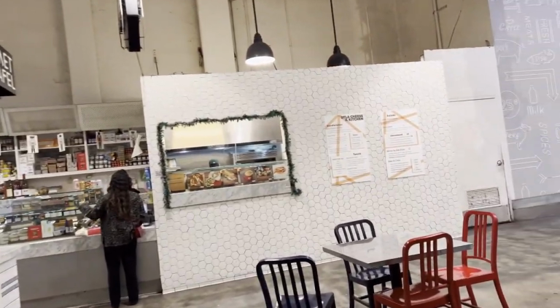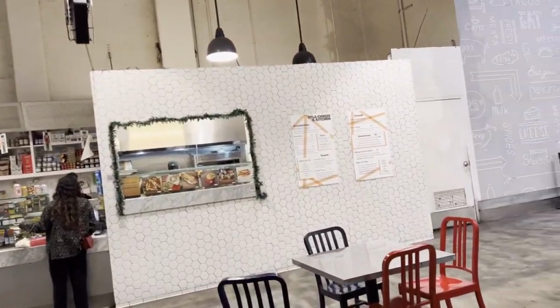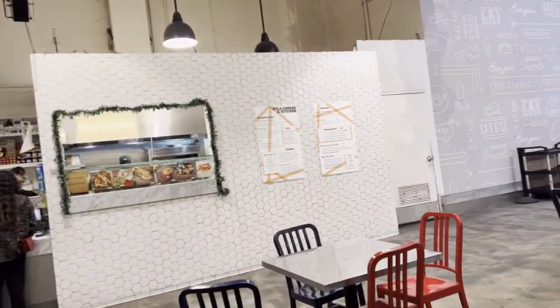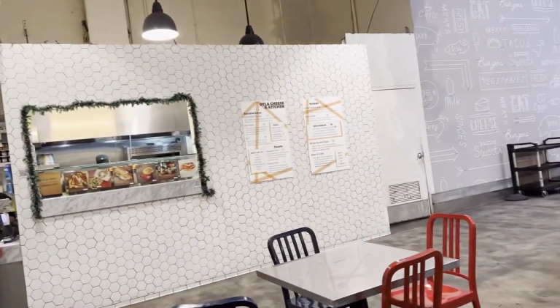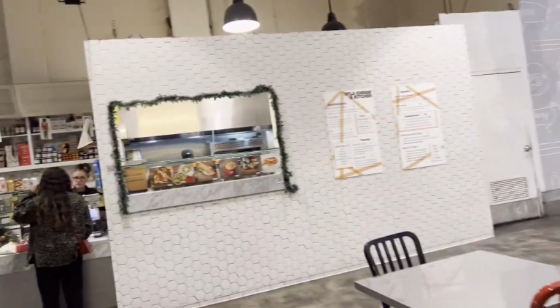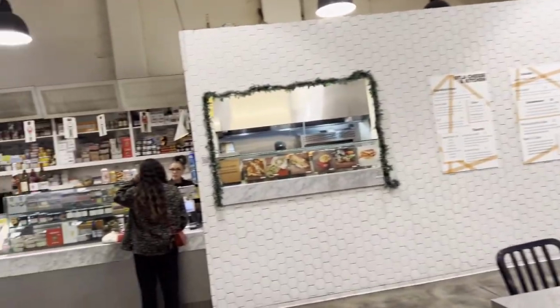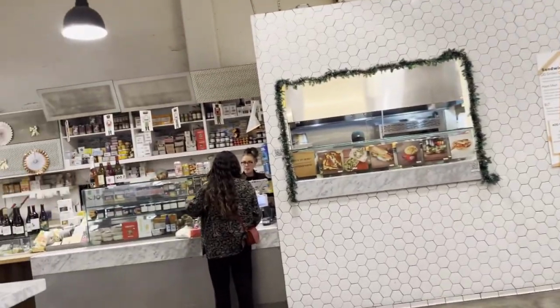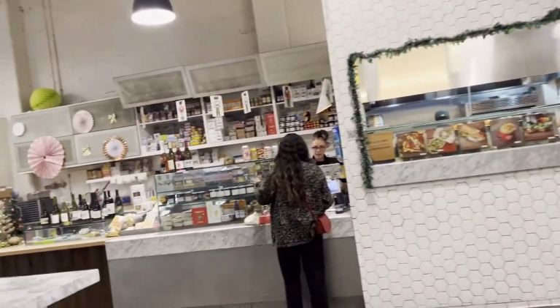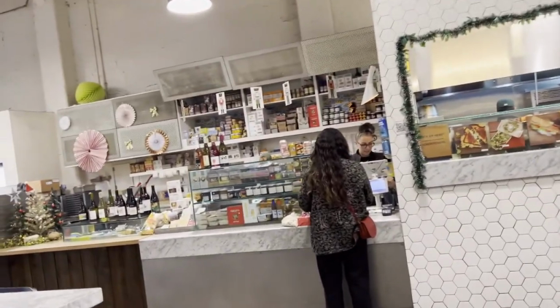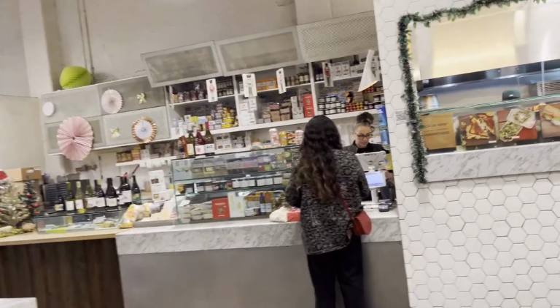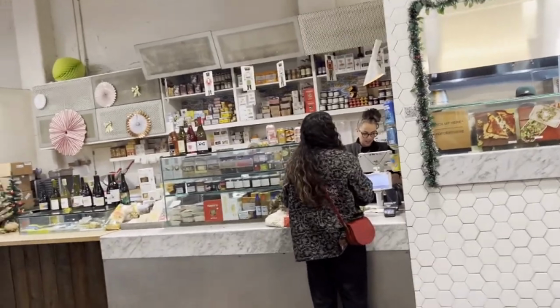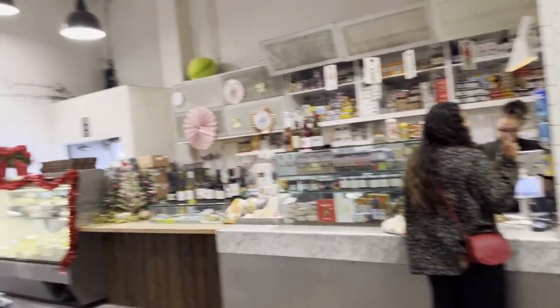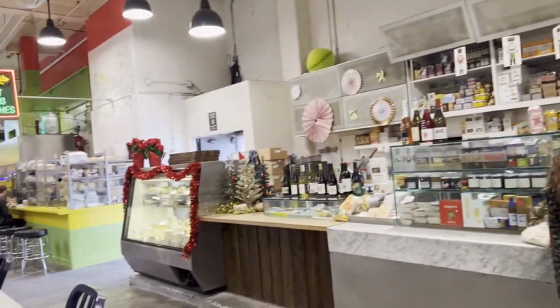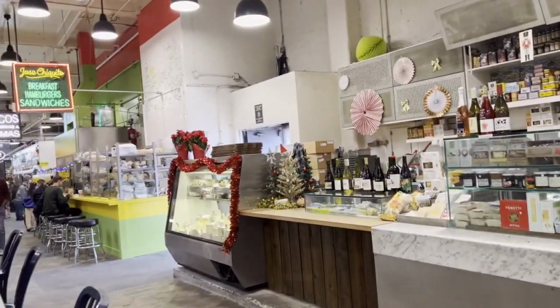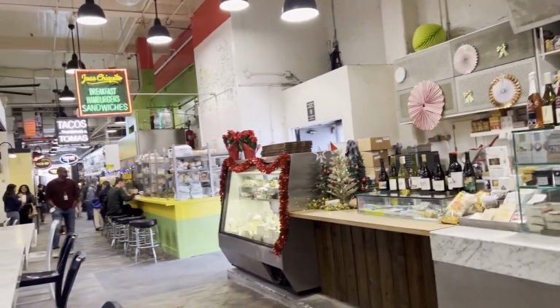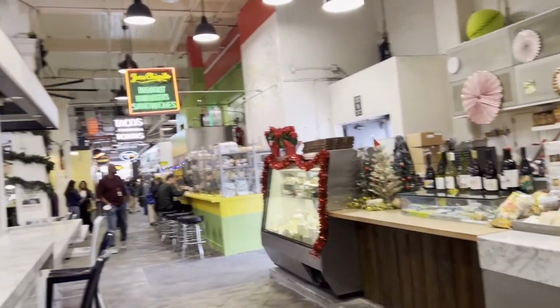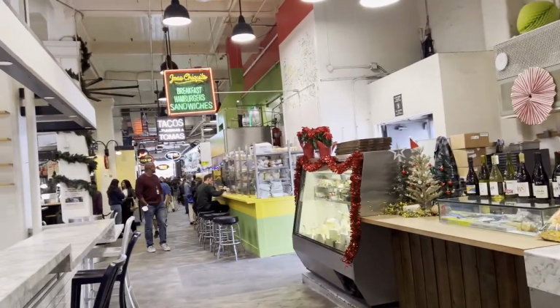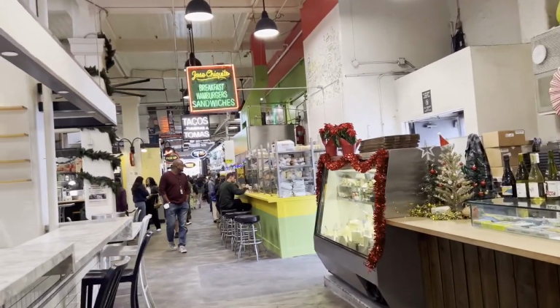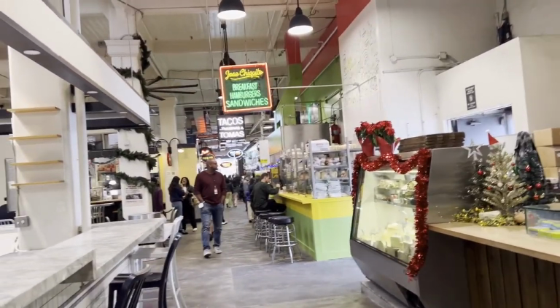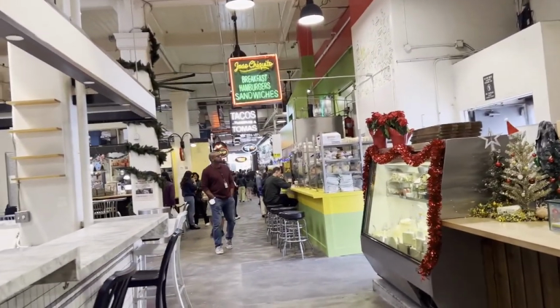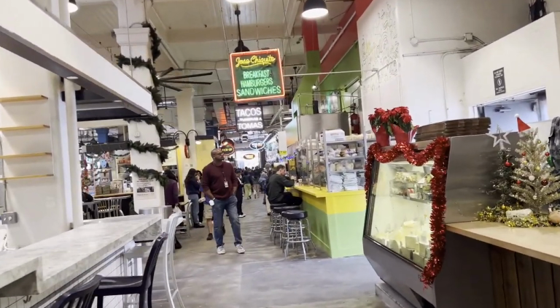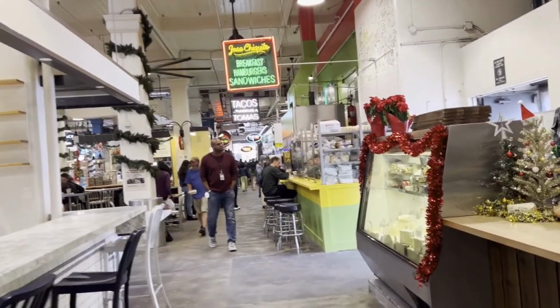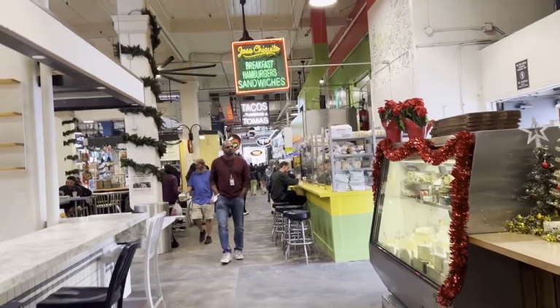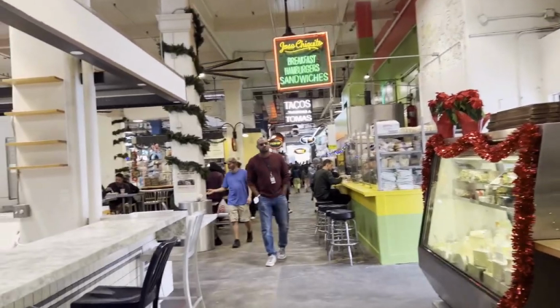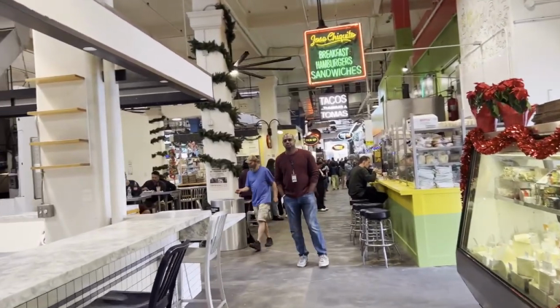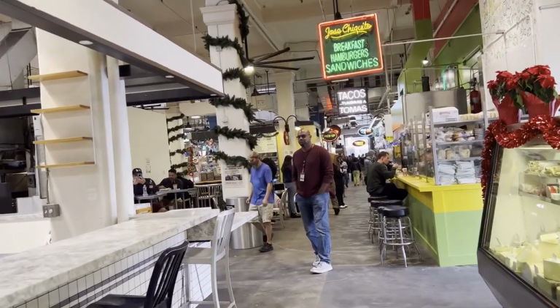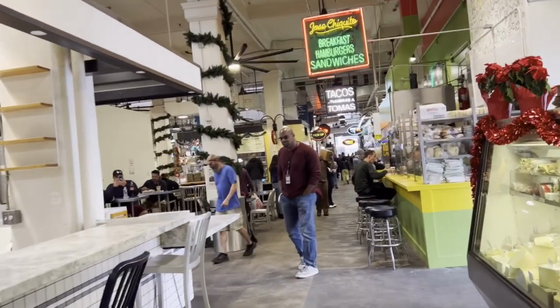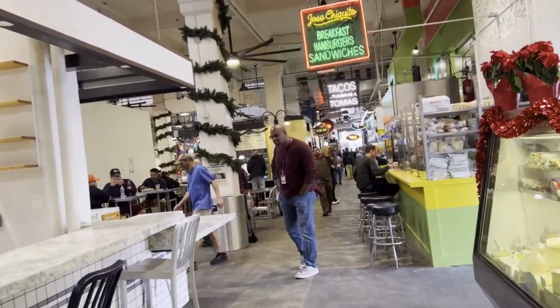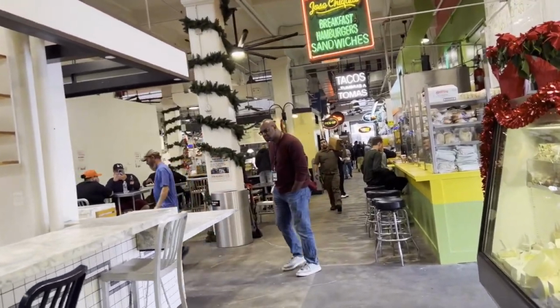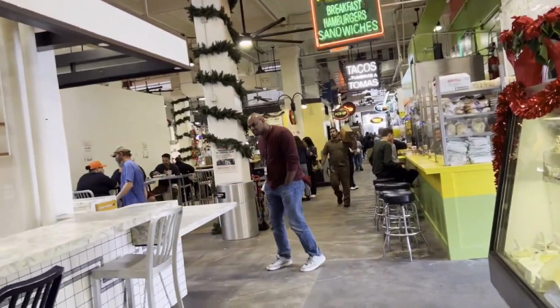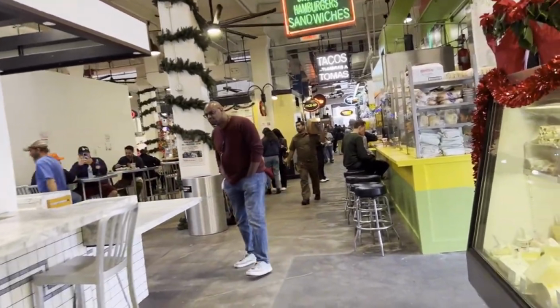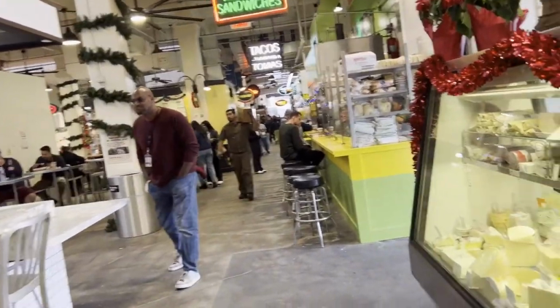So if you guys come here, make sure you check it out. It's pretty cool in Los Angeles — a lot of food, especially if you like Mexican food.